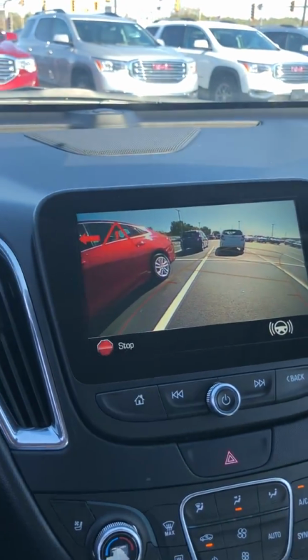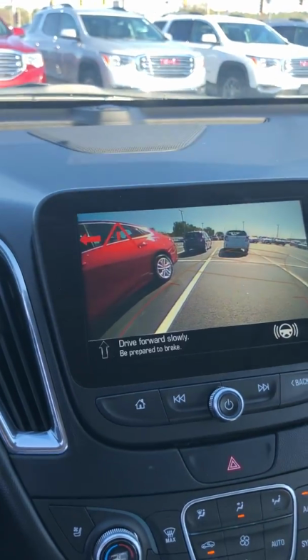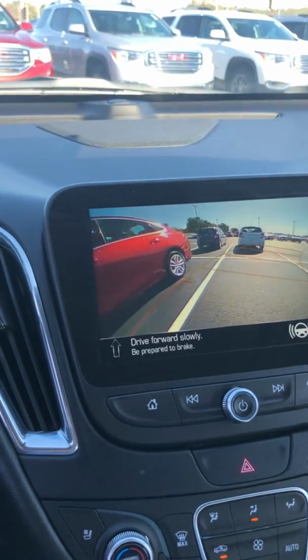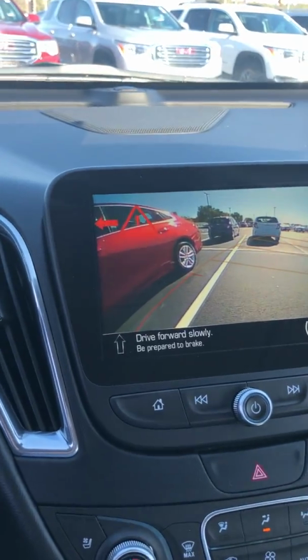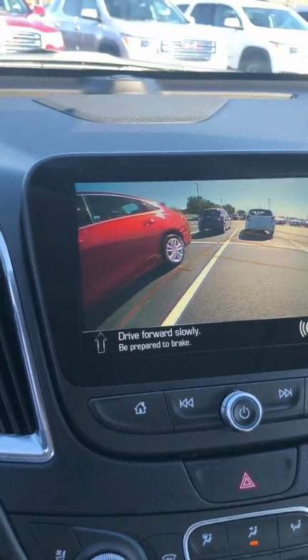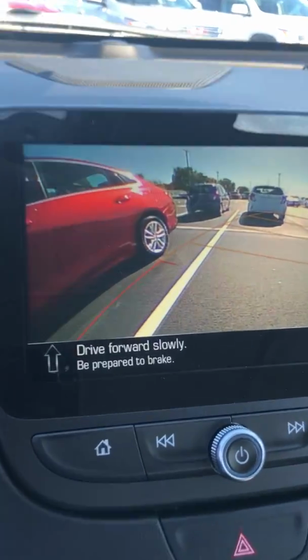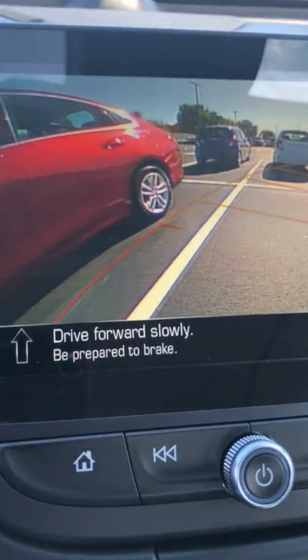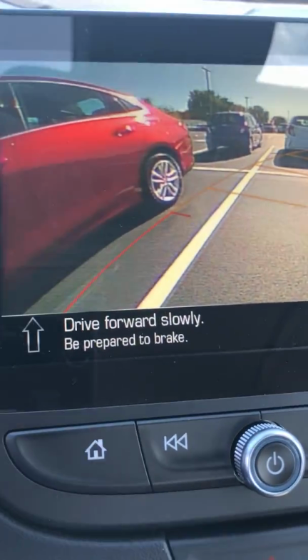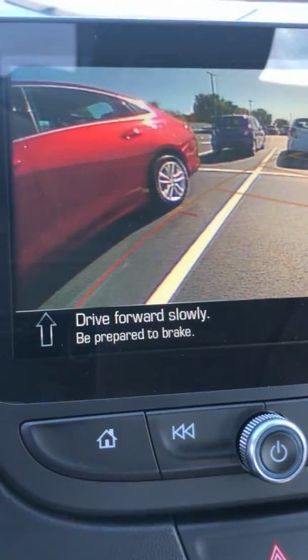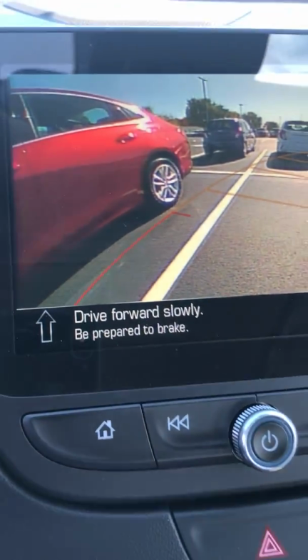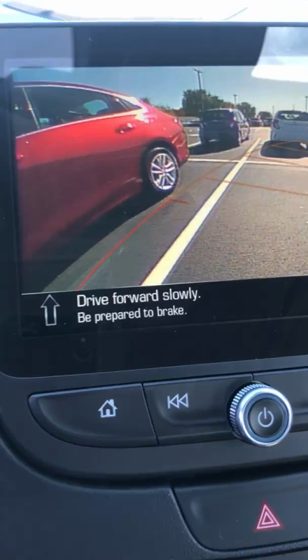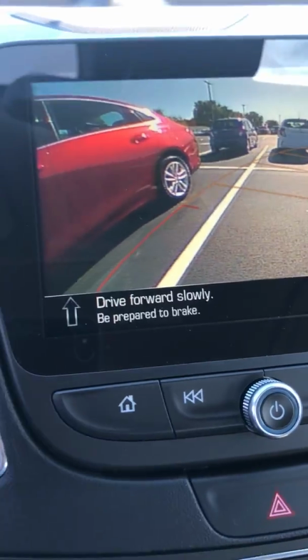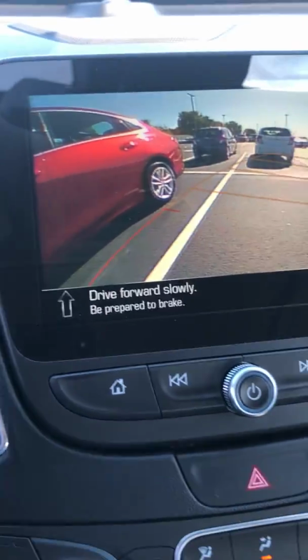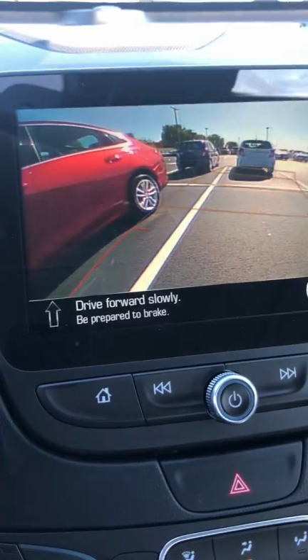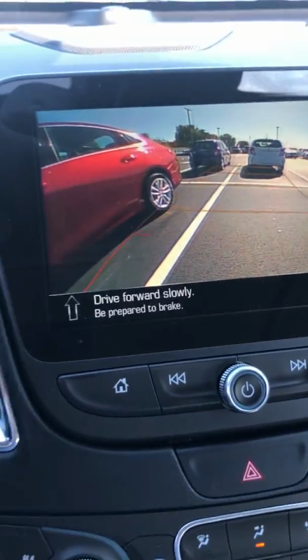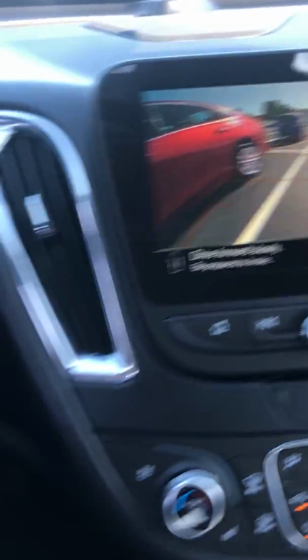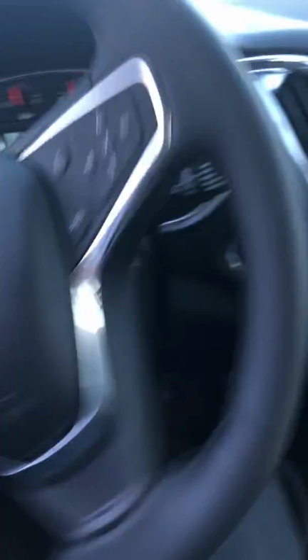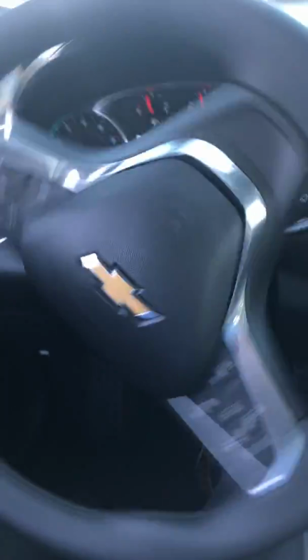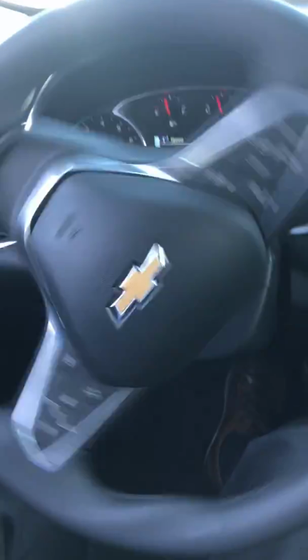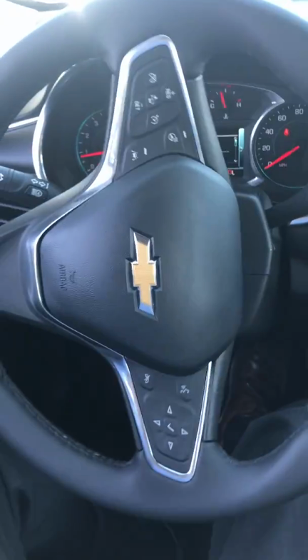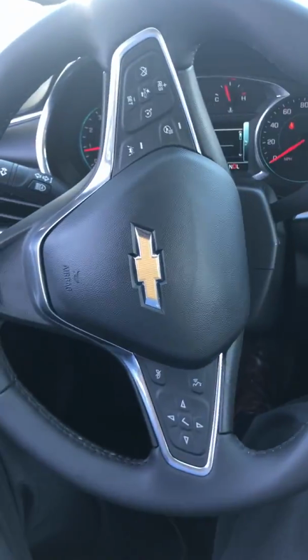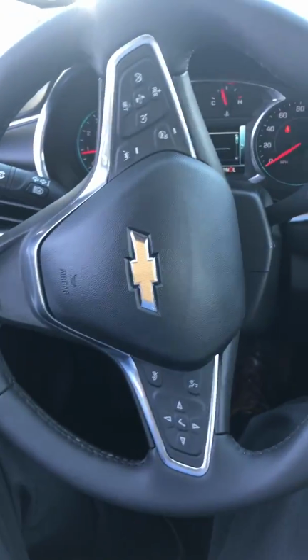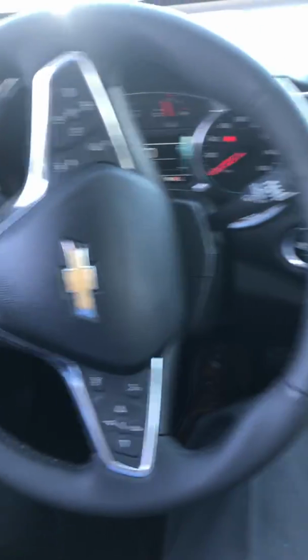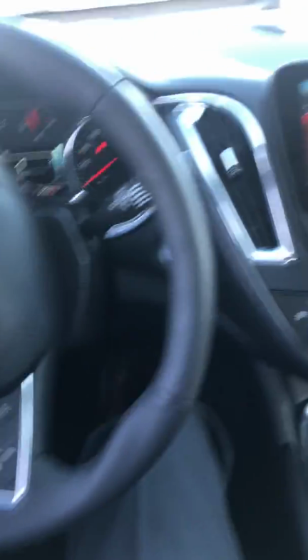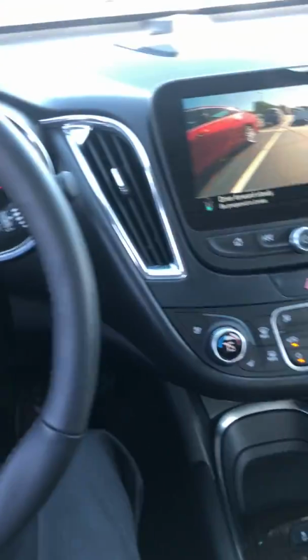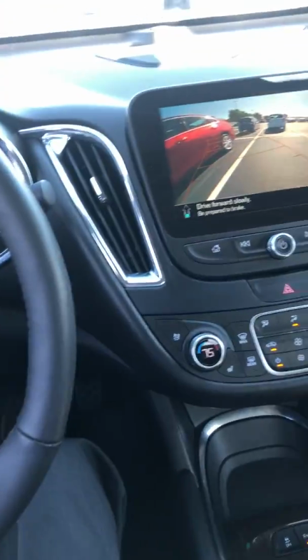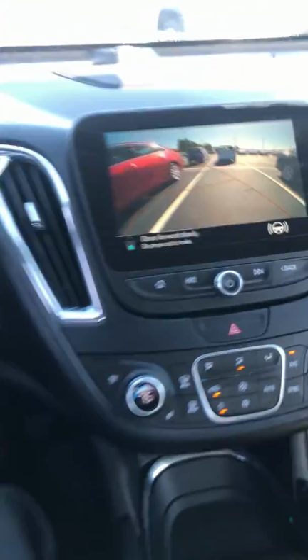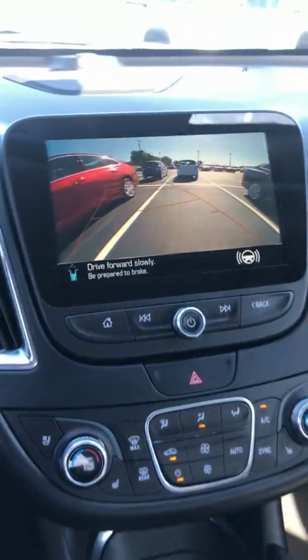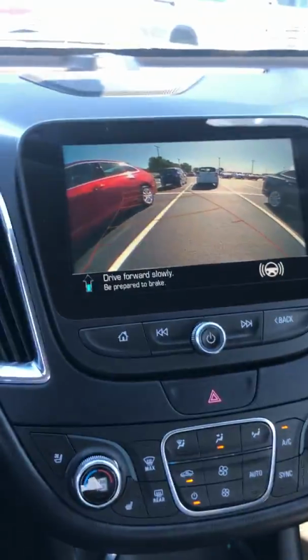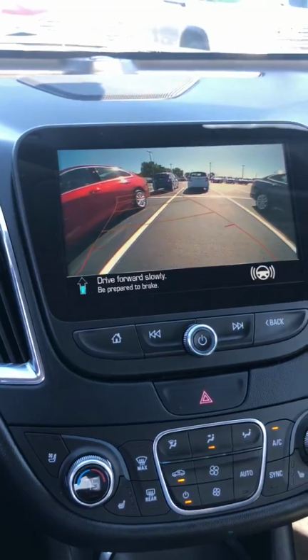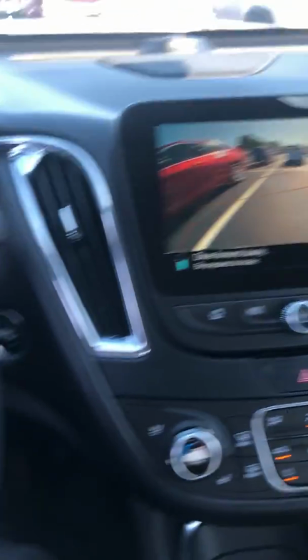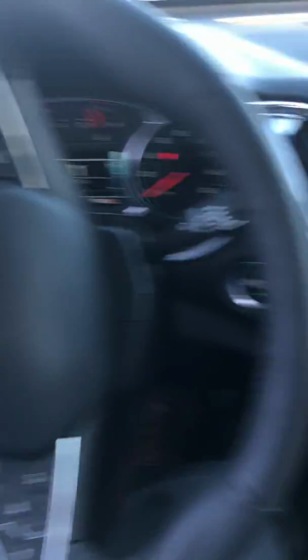It says stop. Drive forward slowly, be prepared to brake. So I'm putting it in gear and it takes over the steering wheel, going forward a little bit.